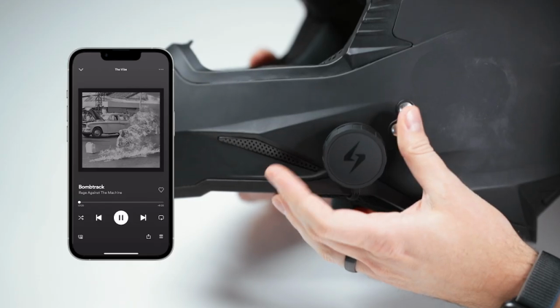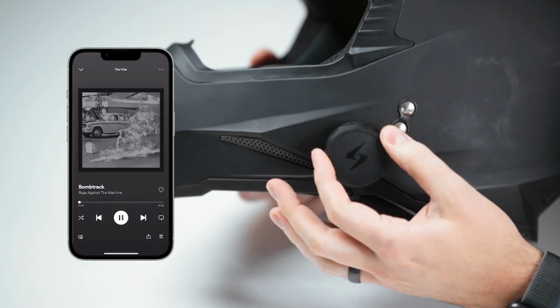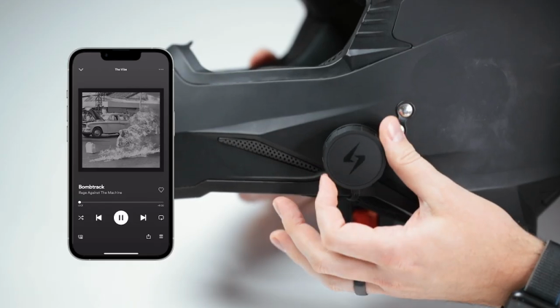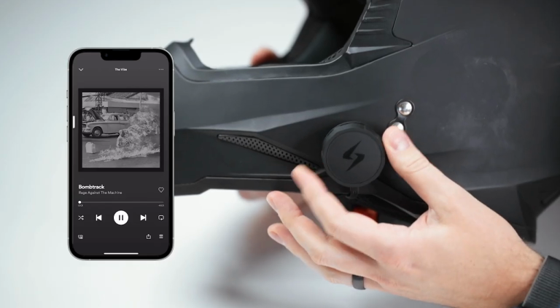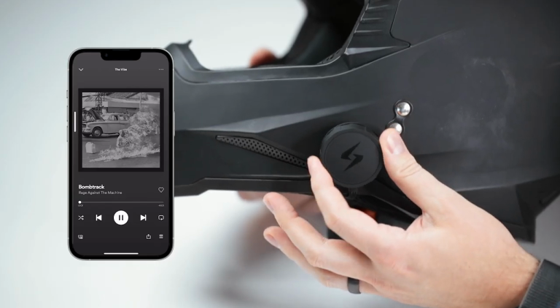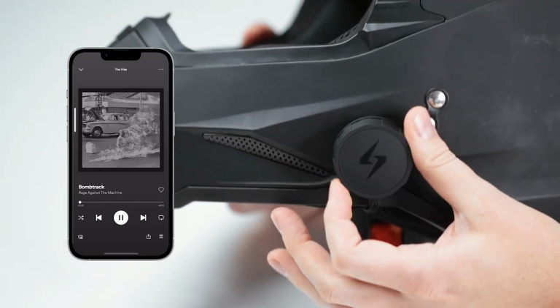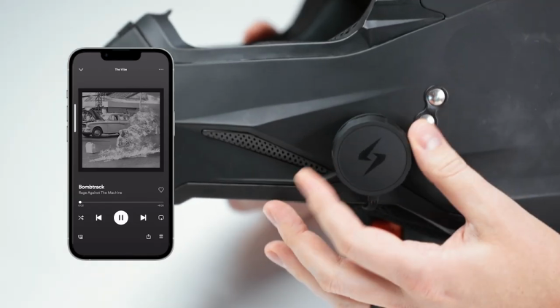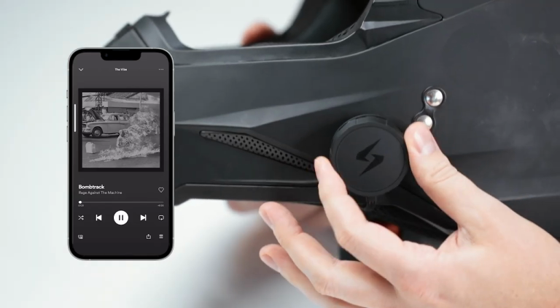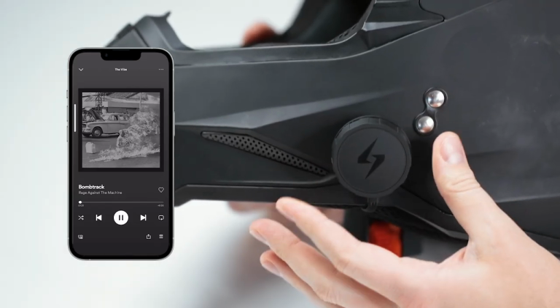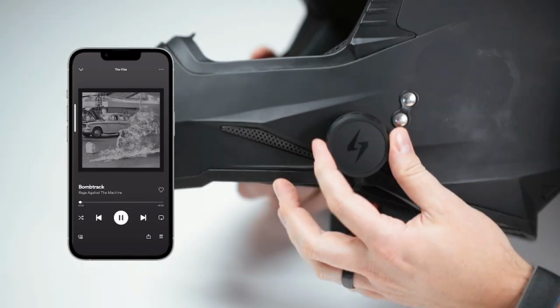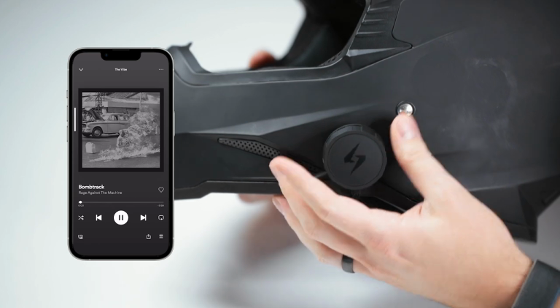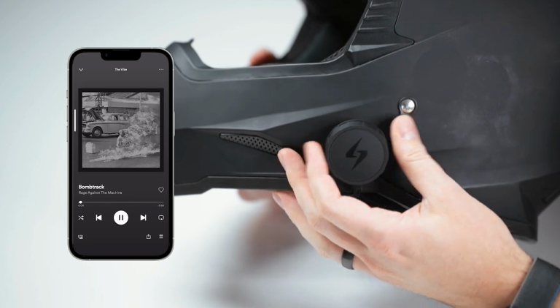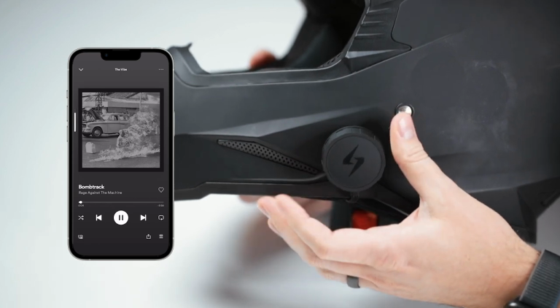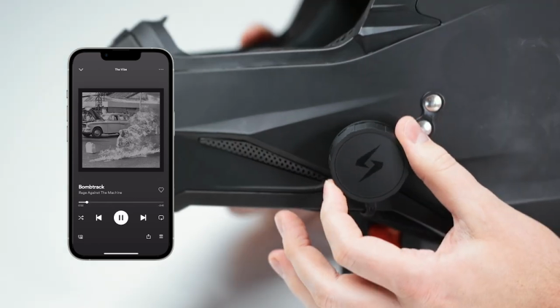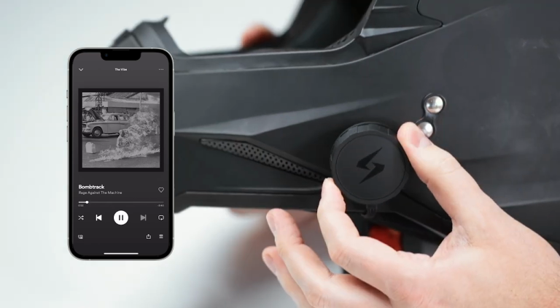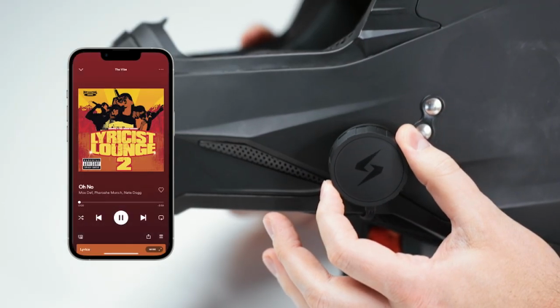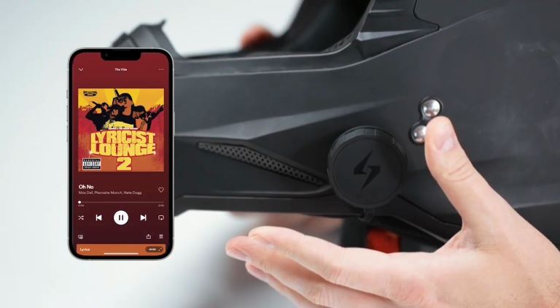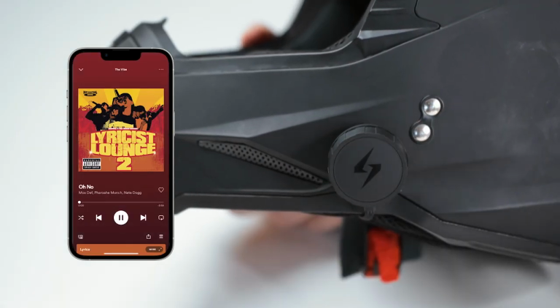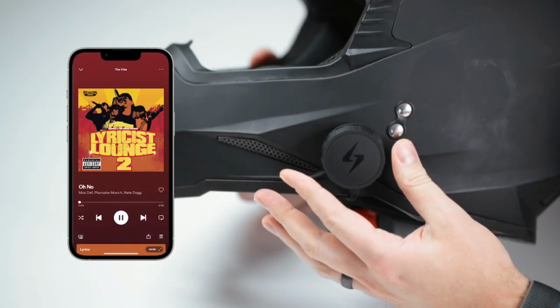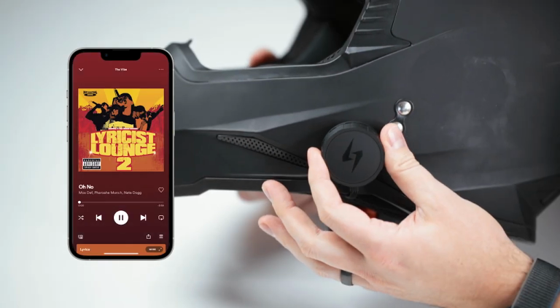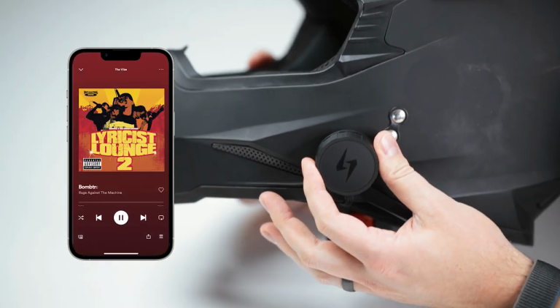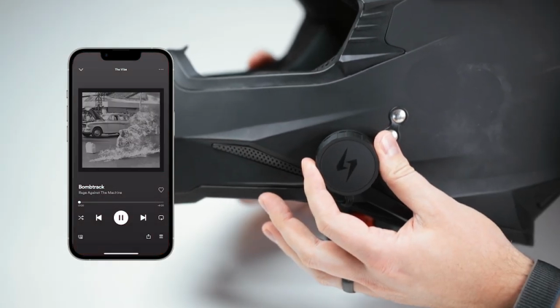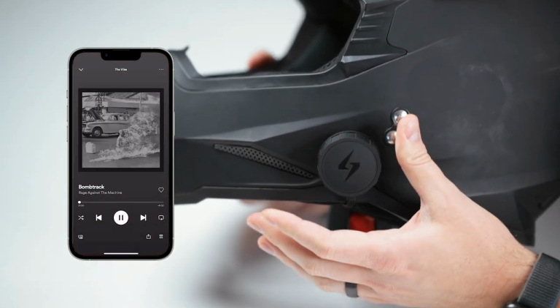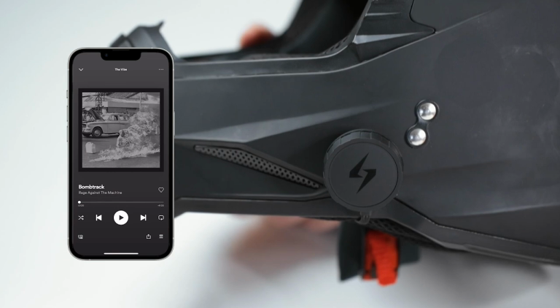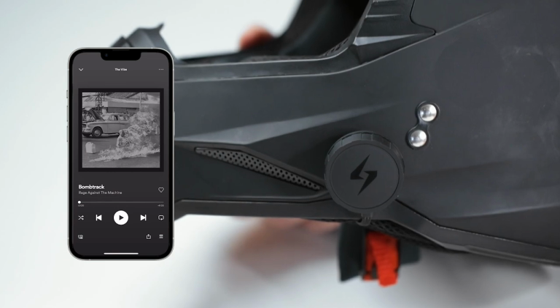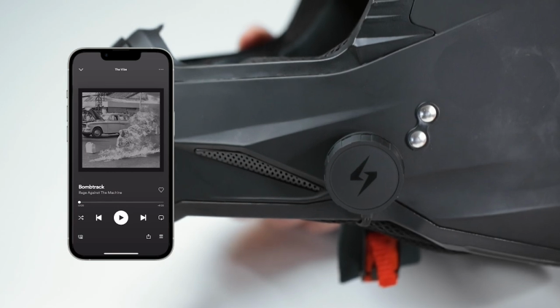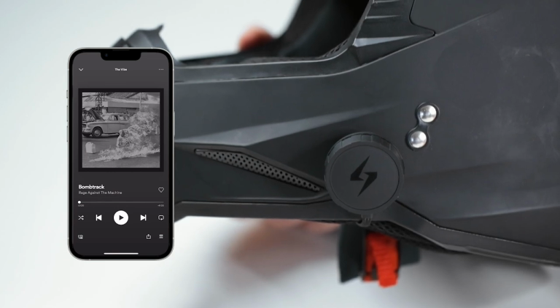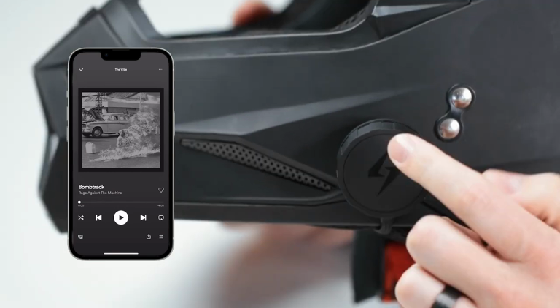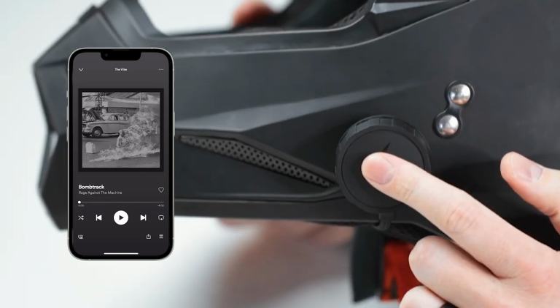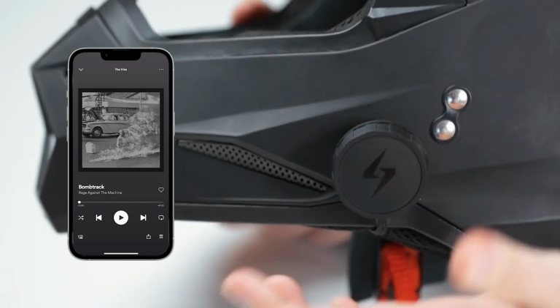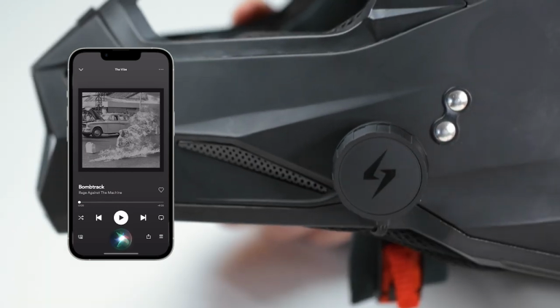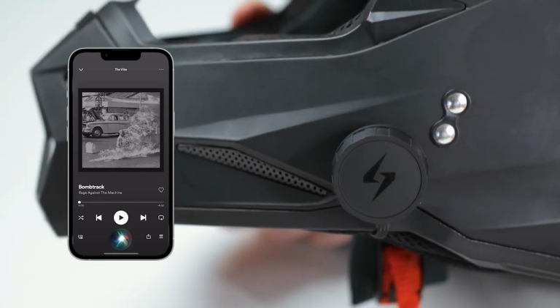Volume up: keep twisting until you get the right volume. Volume down: twist the other way. Skip to the next track by holding forwards, and go to the previous track by holding backwards. You can activate Siri or your voice assistant by double tapping at any time.